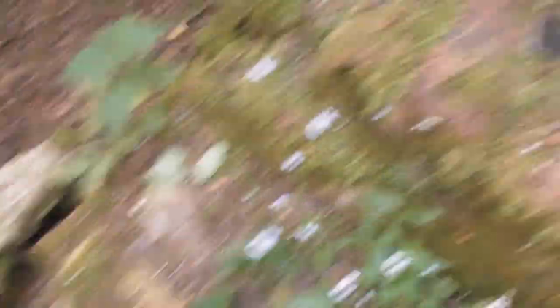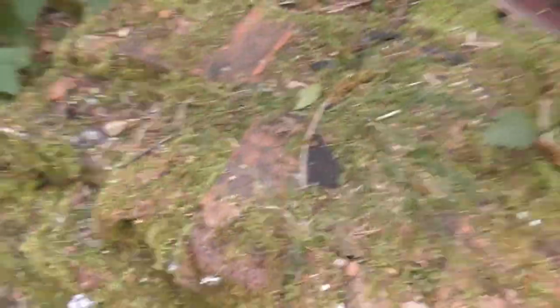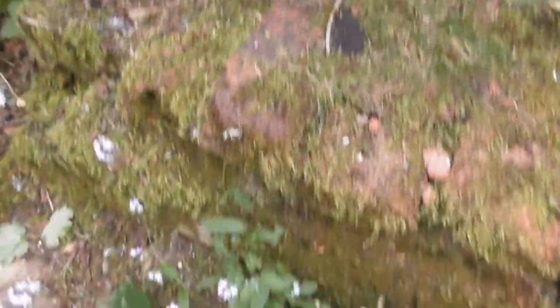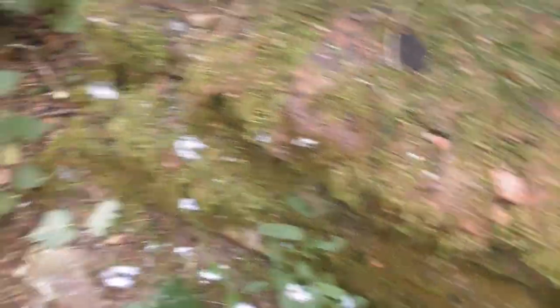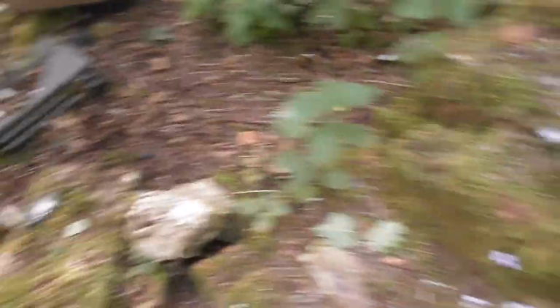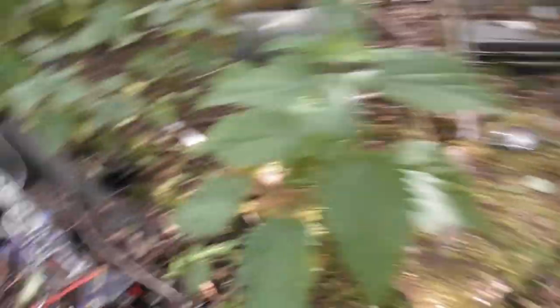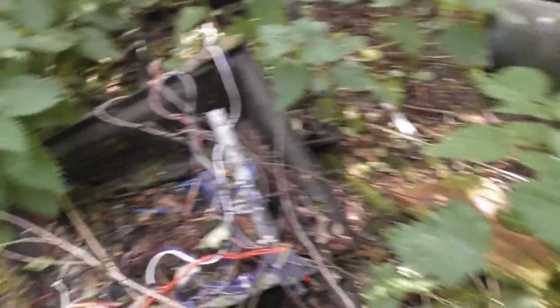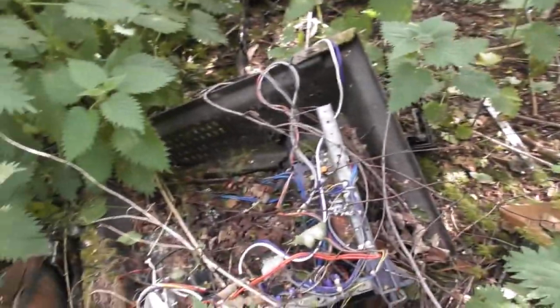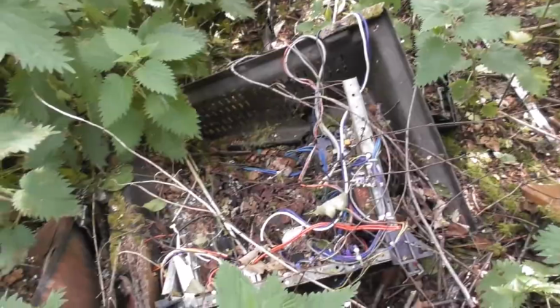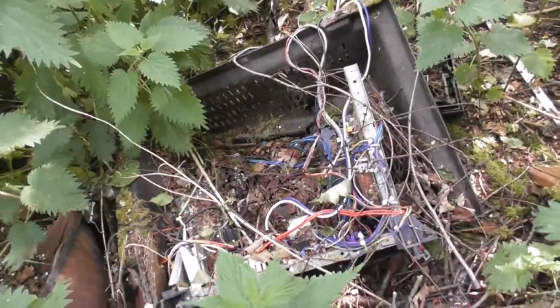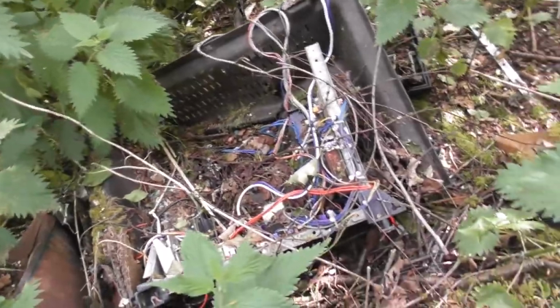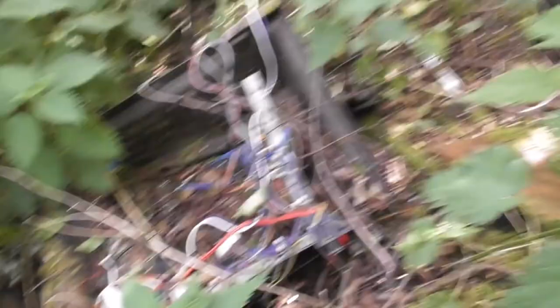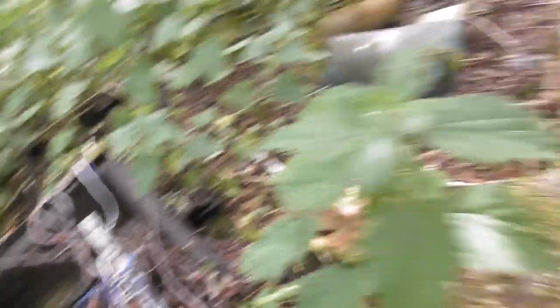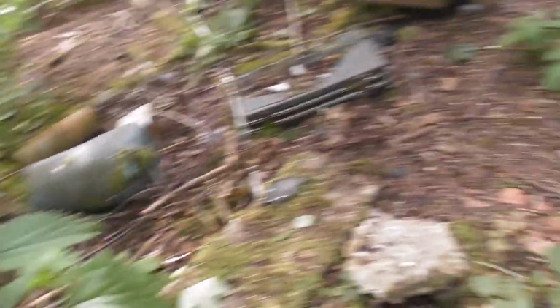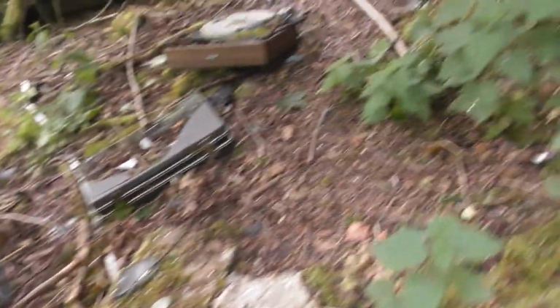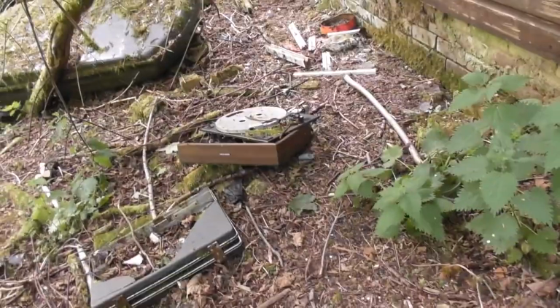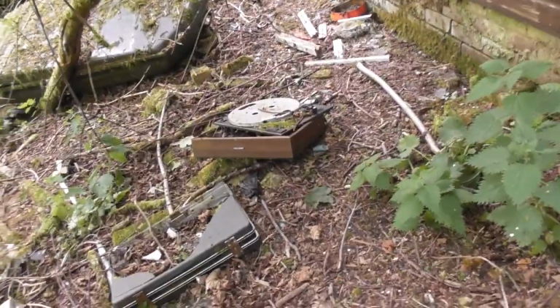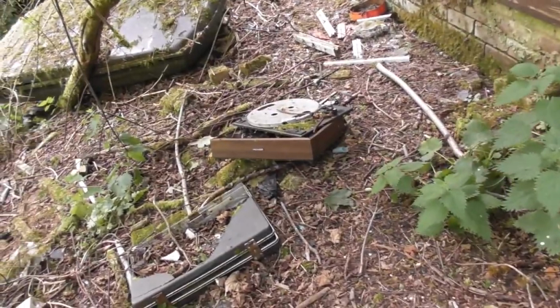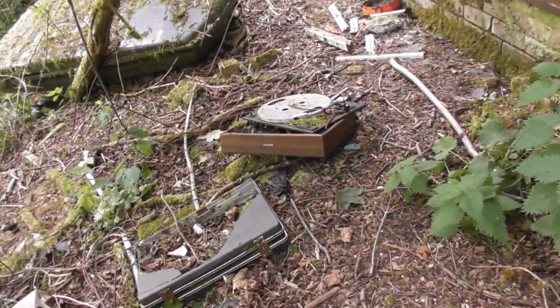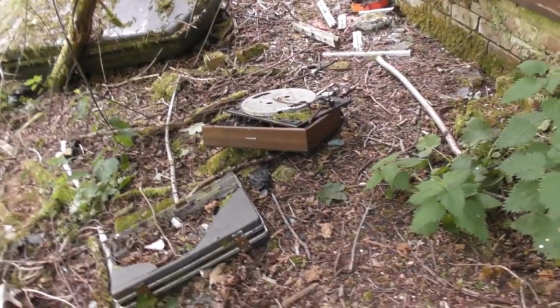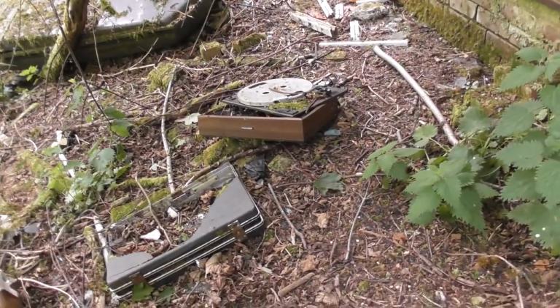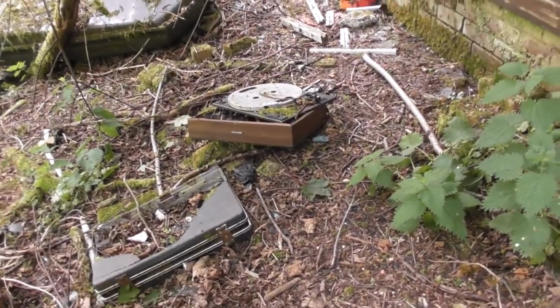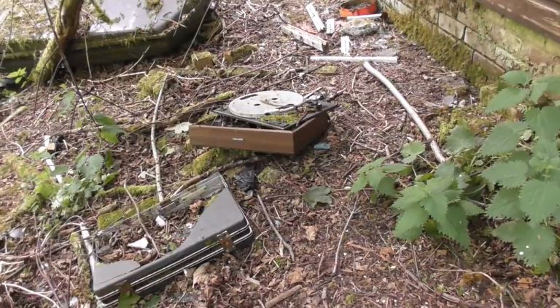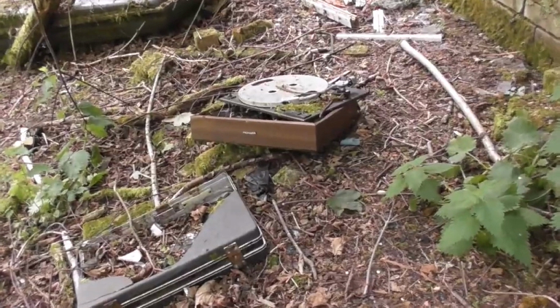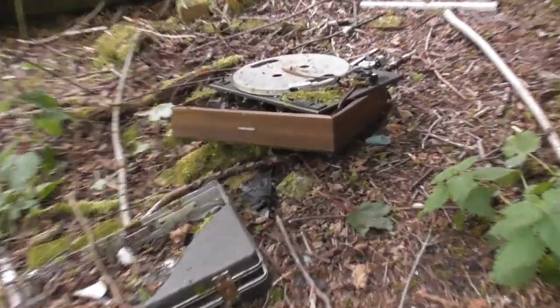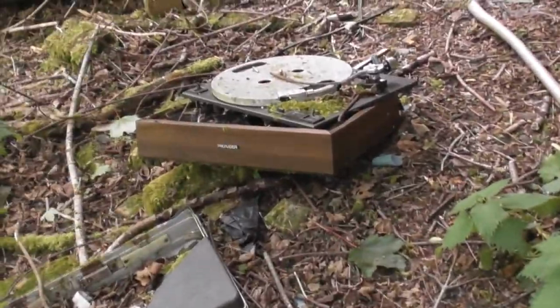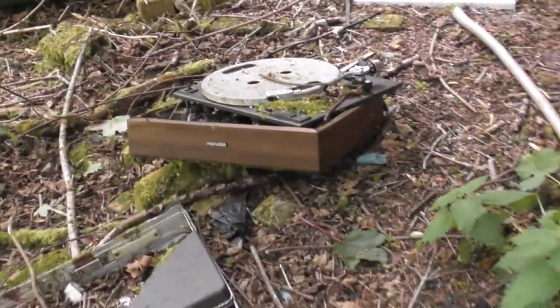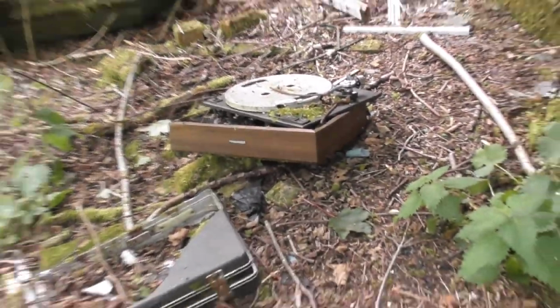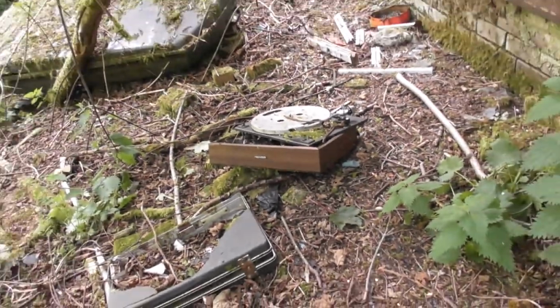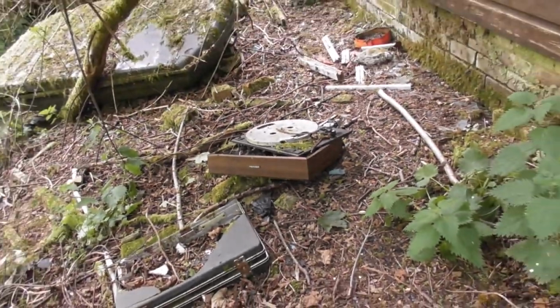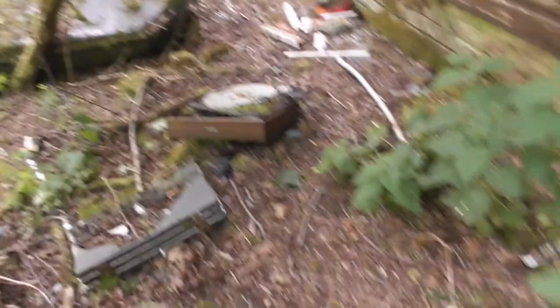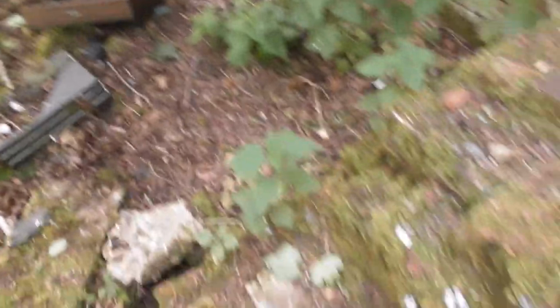Need to be careful guys — this can collapse. I think that's the main TV. Another record player. That is a very nice record player, guys. Look at the wood on that. Oh yeah — that must have been expensive.